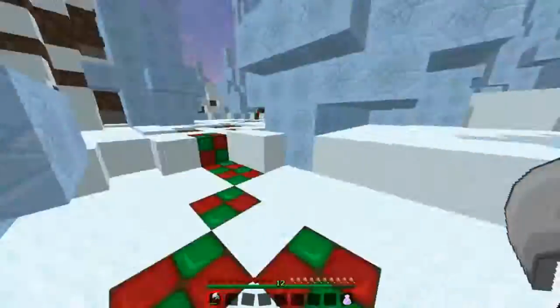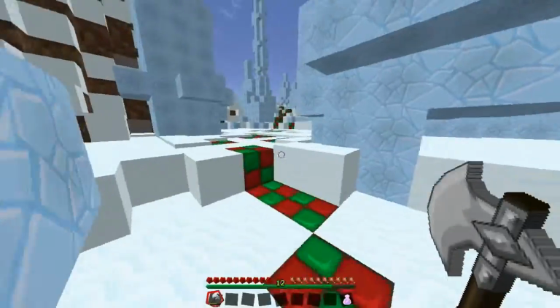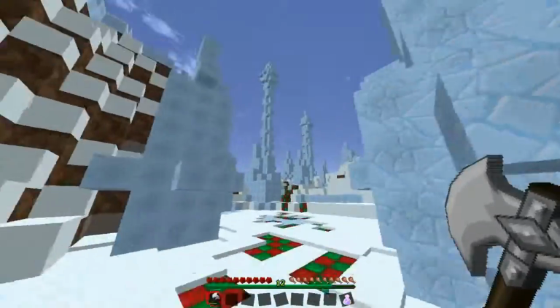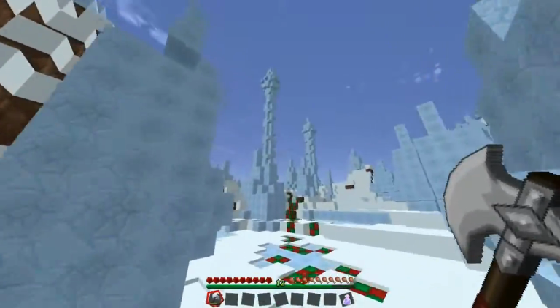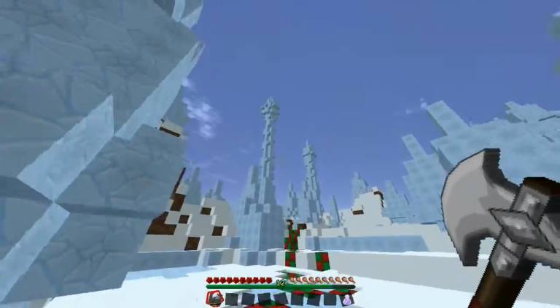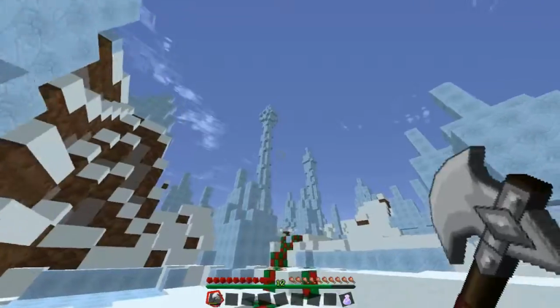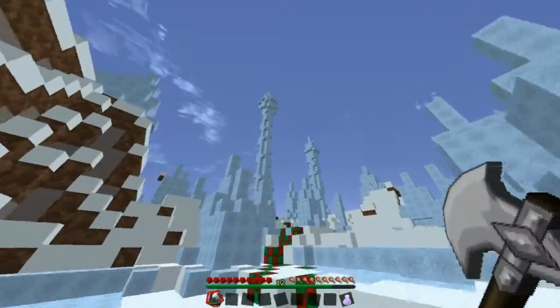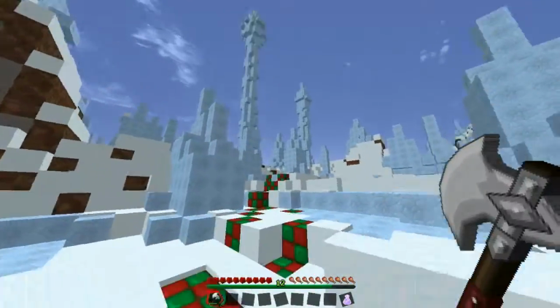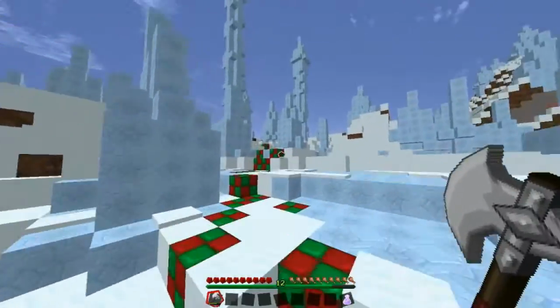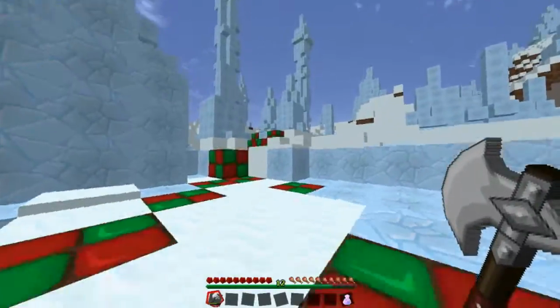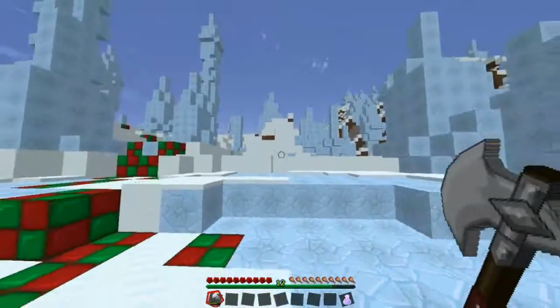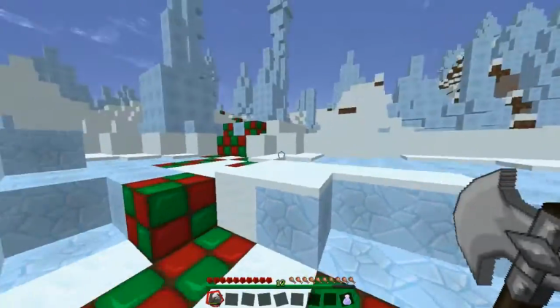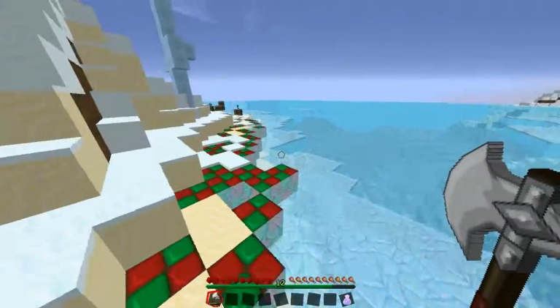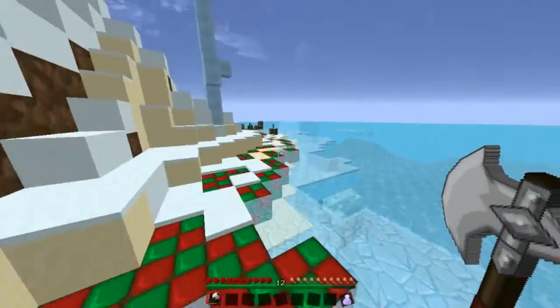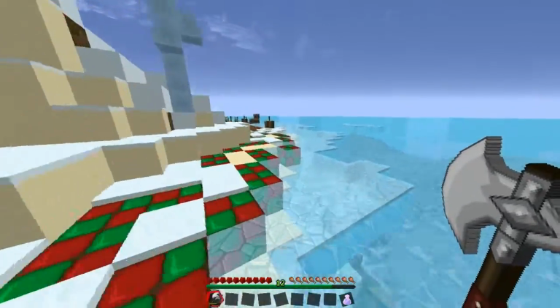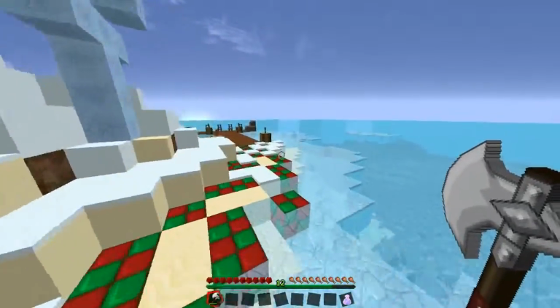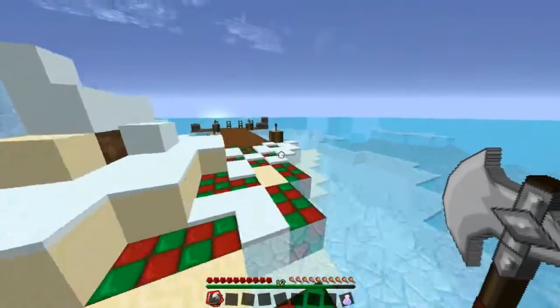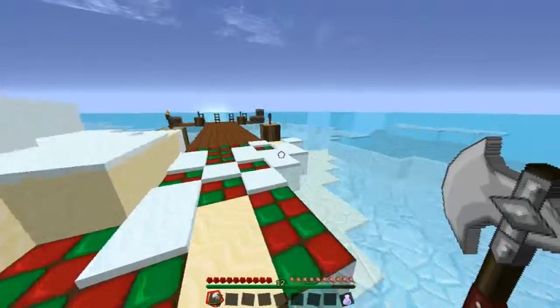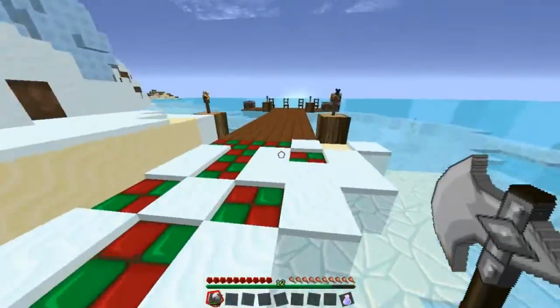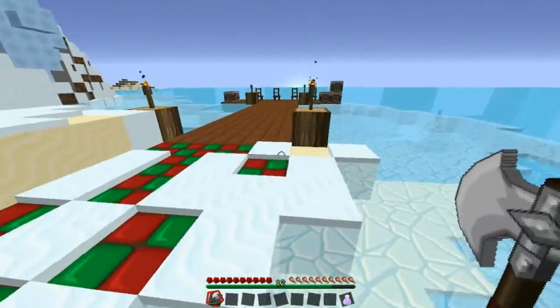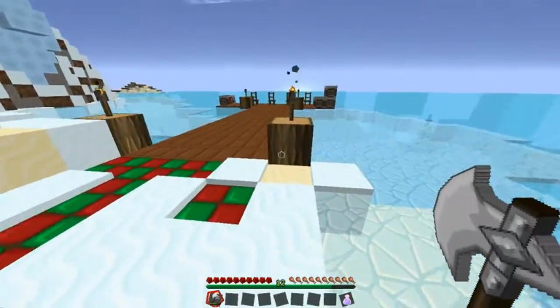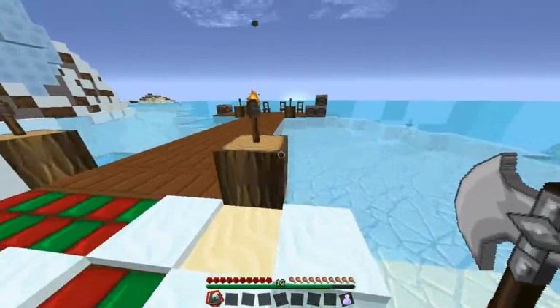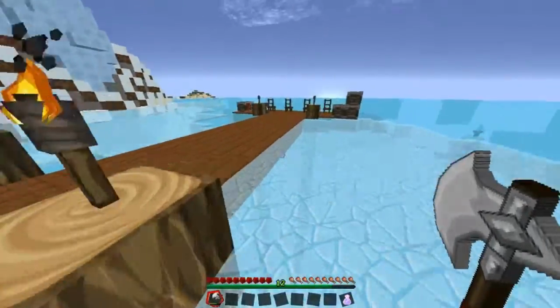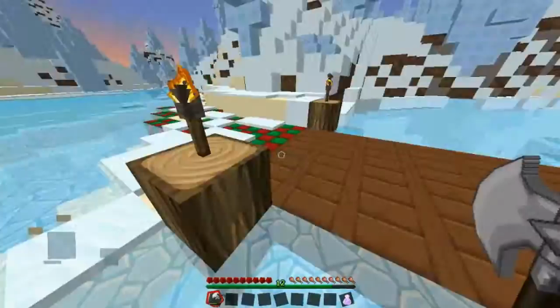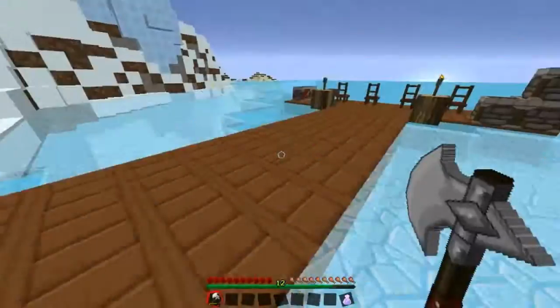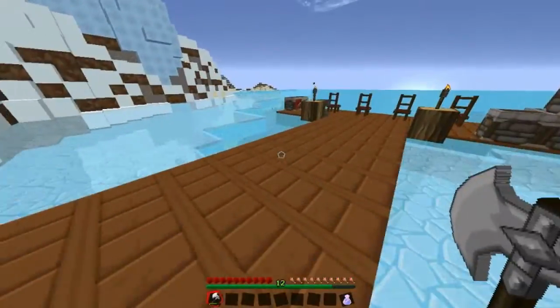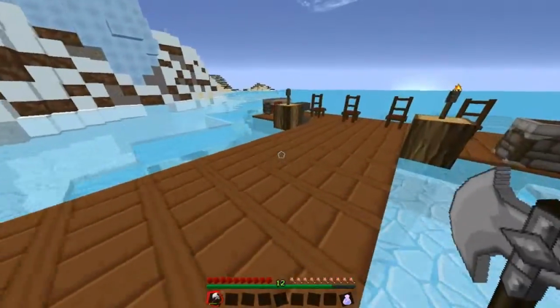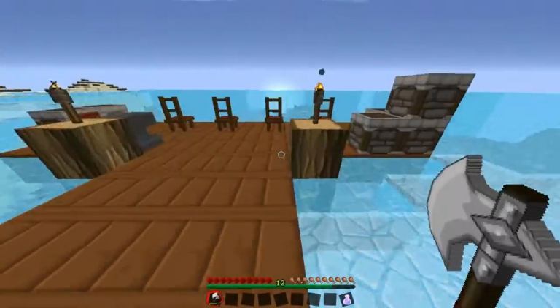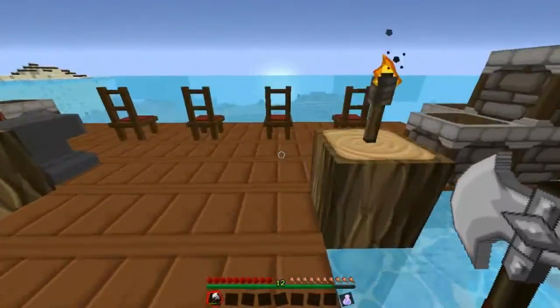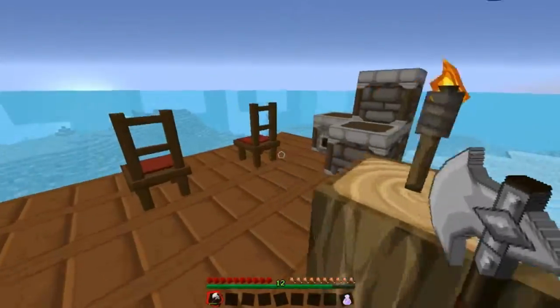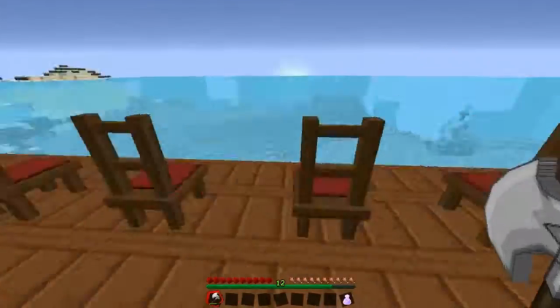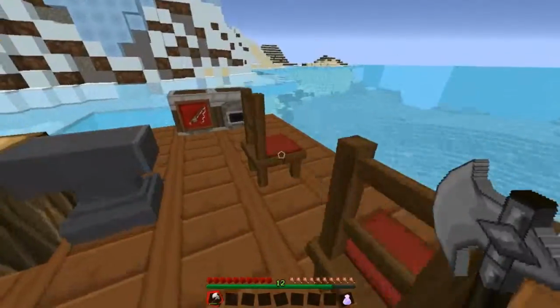This place looks really awesome. Oh my gosh, look at that huge ice tower - that is crazy. We find our way to the water. Where's the shipwreck? Oh, it's a nice little fishing area. This is nice.